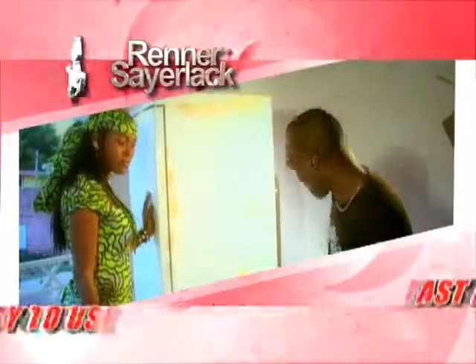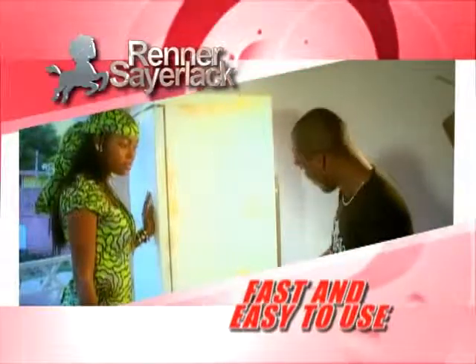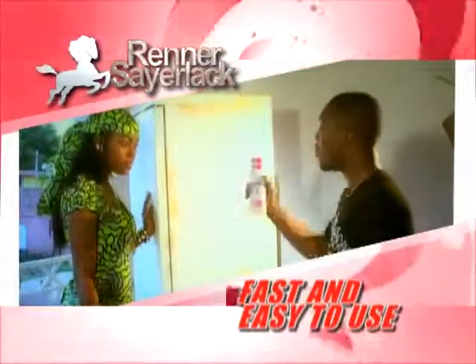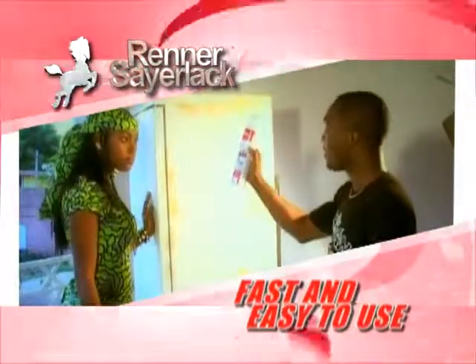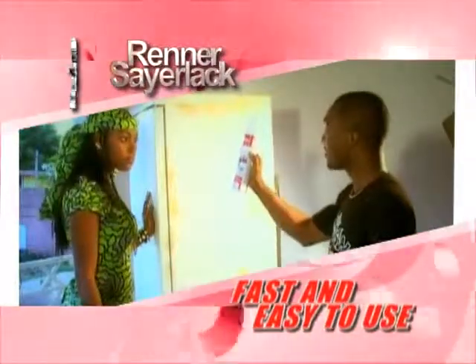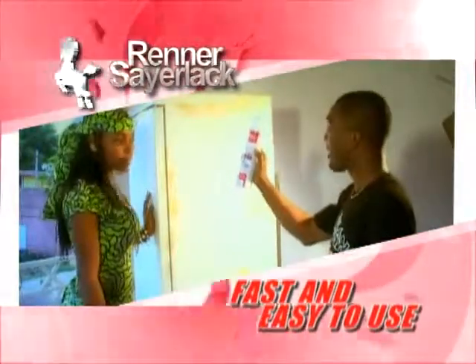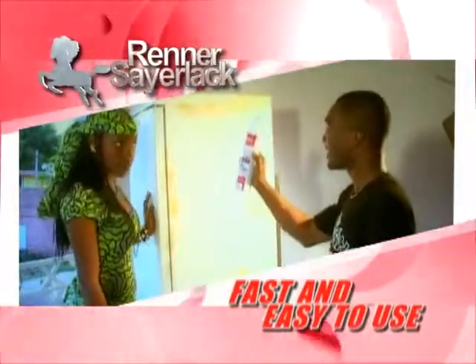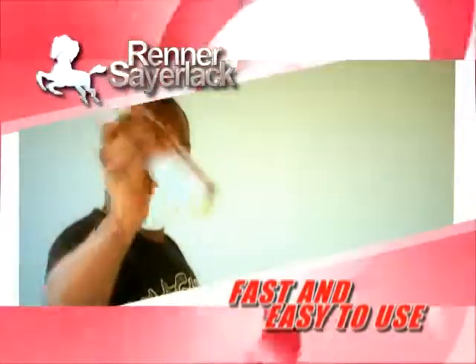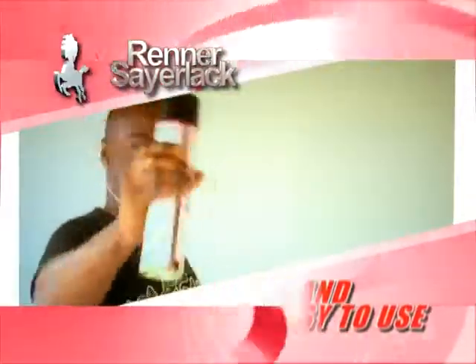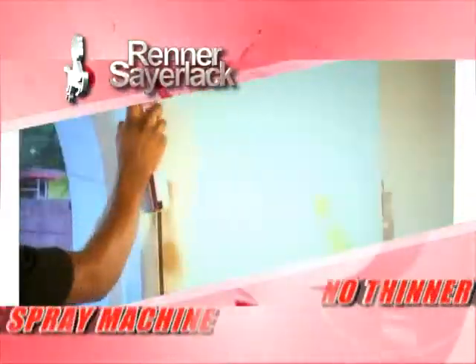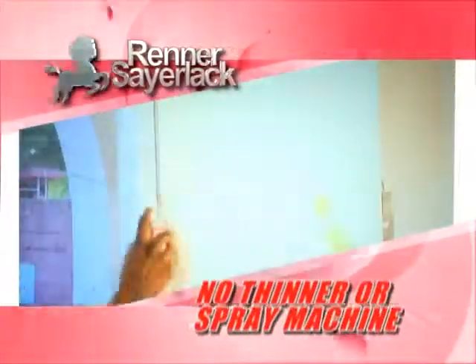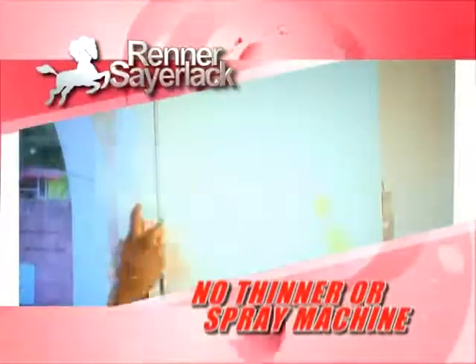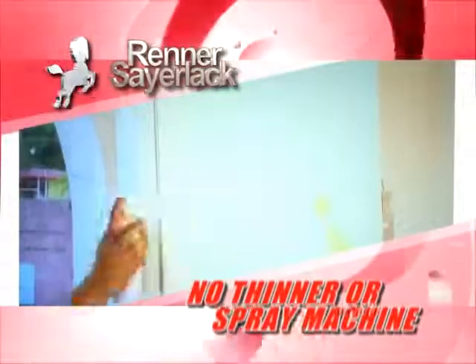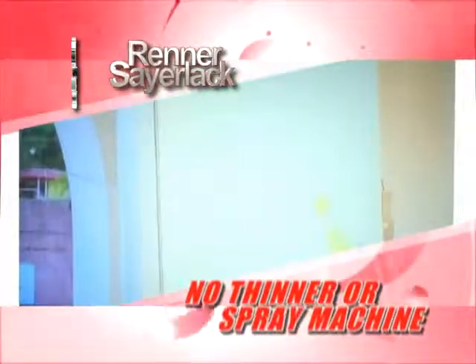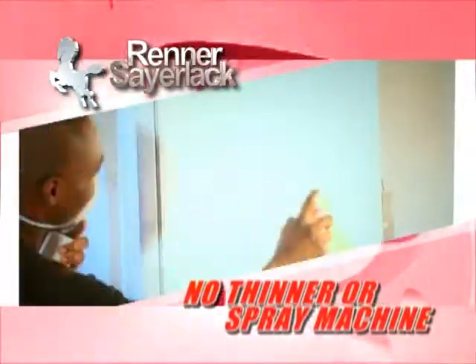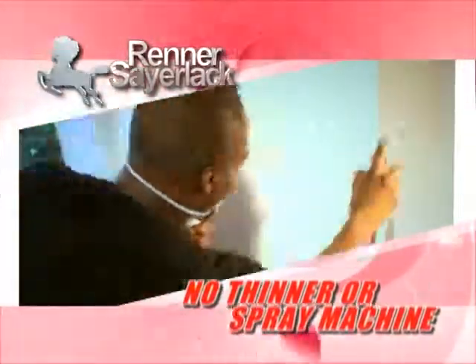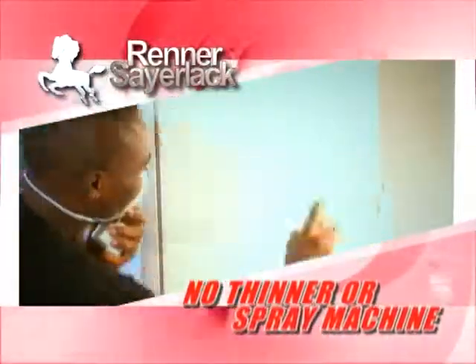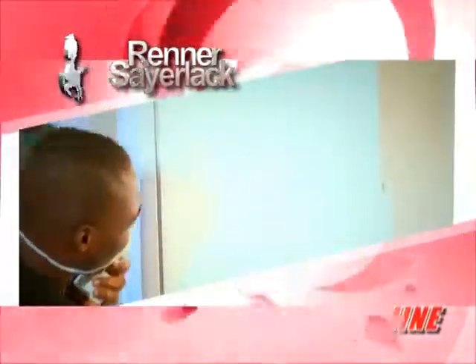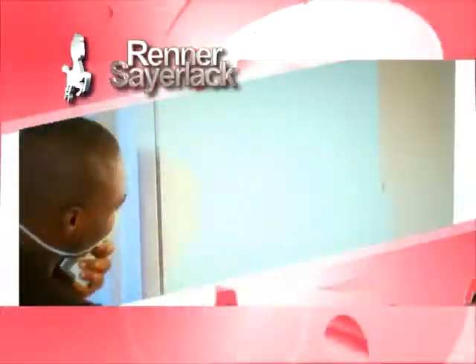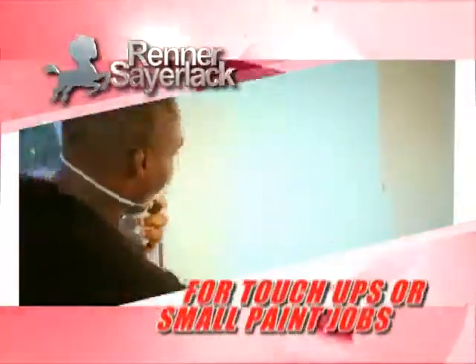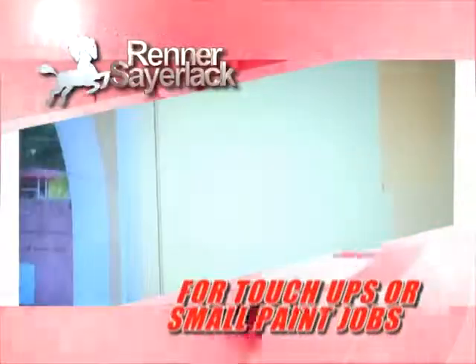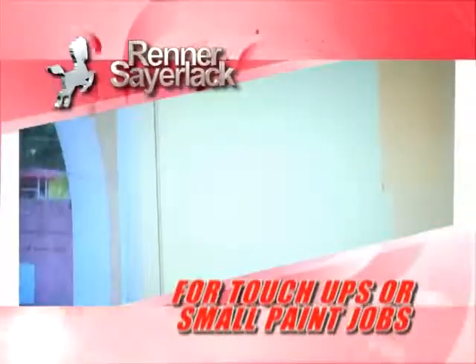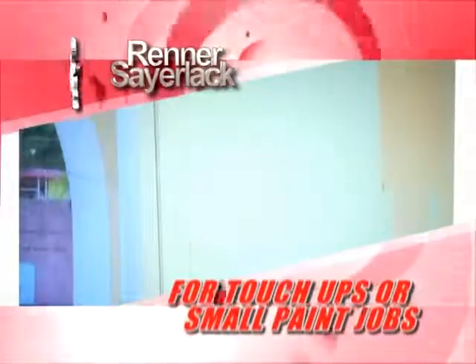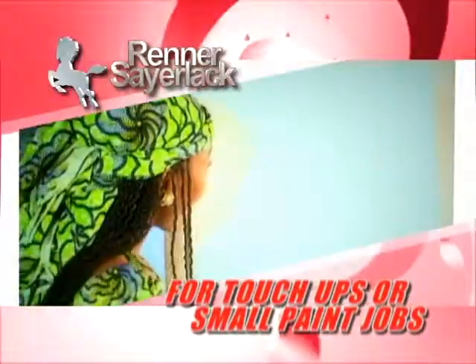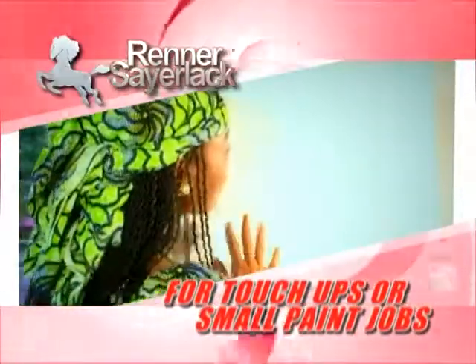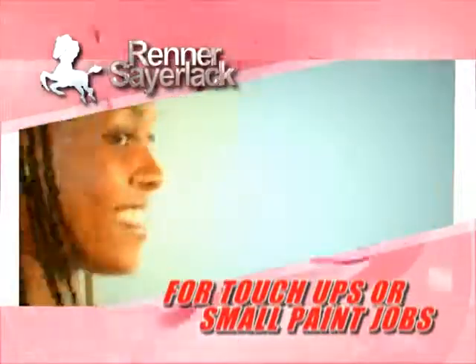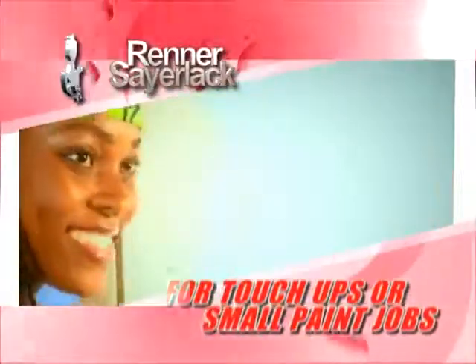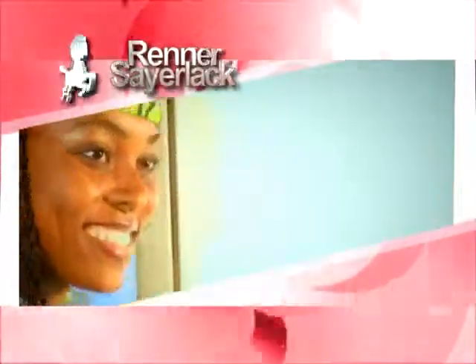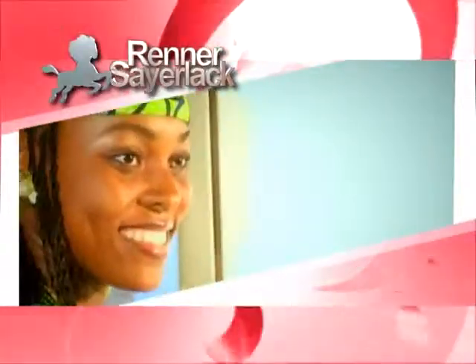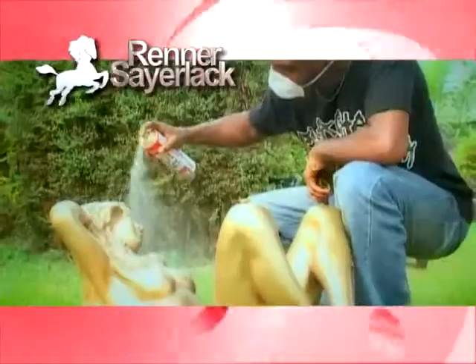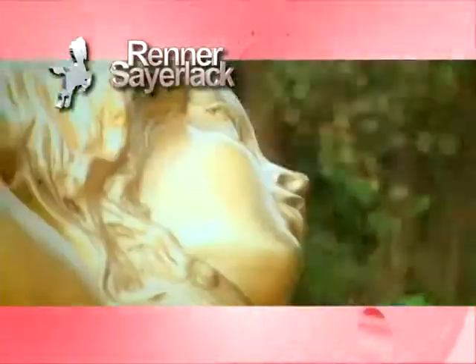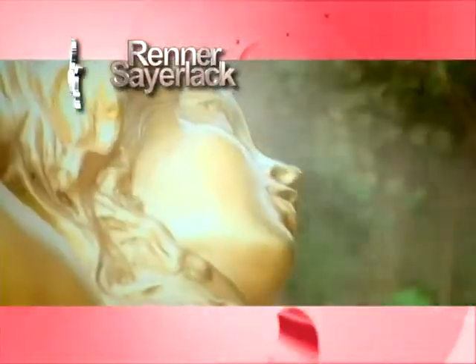Renault spray paint is fast and easy to use. No thinner or spray machines needed. The ideal choice for touch-ups or small paint jobs. Whatever the job or the color, Renault spray paint.